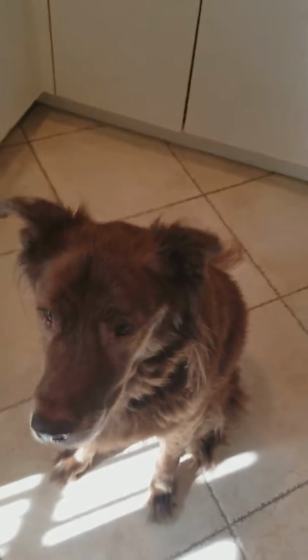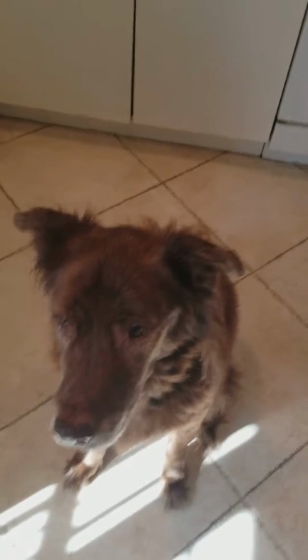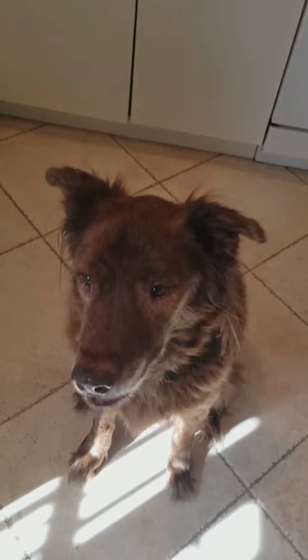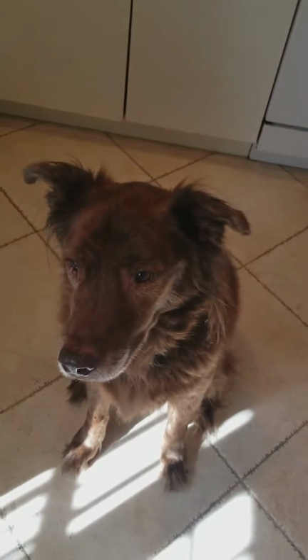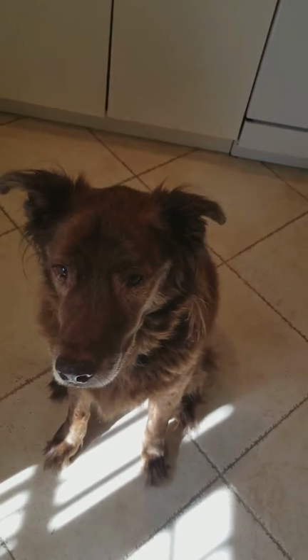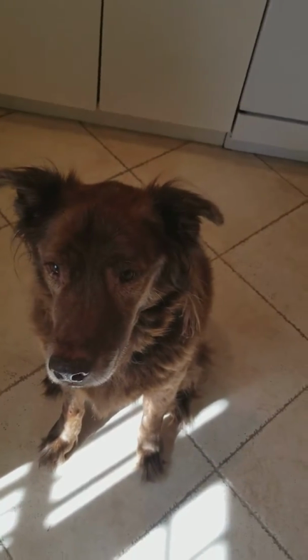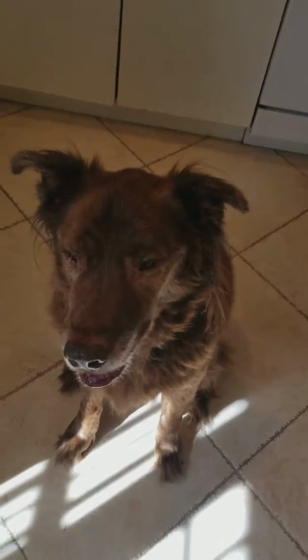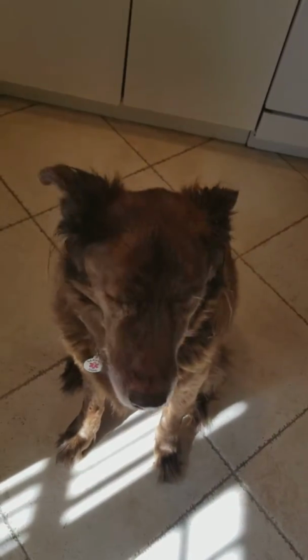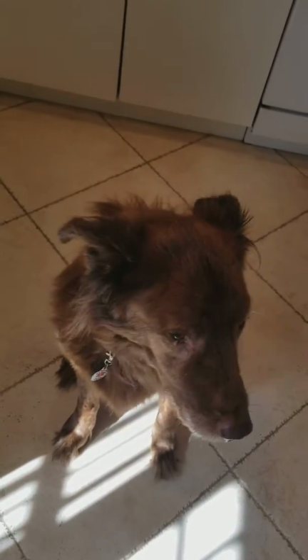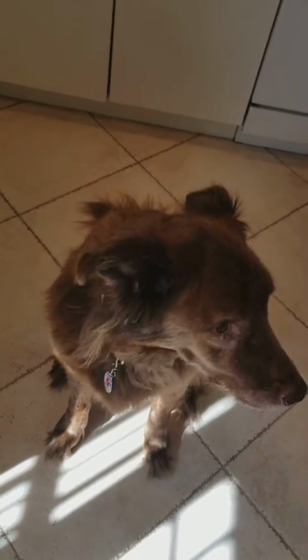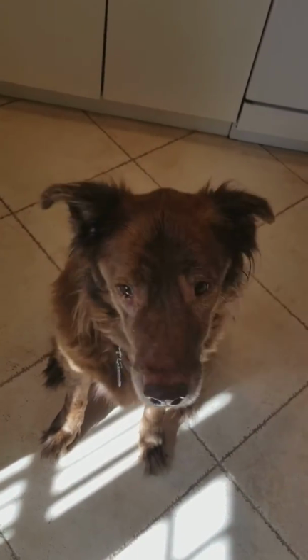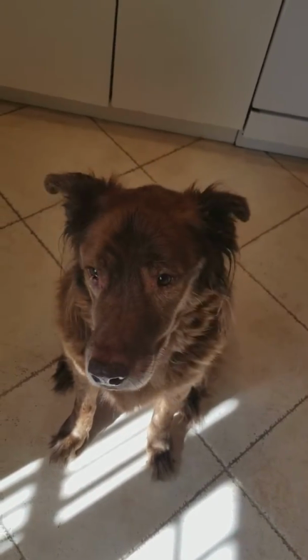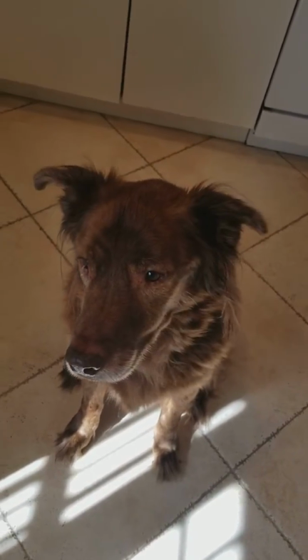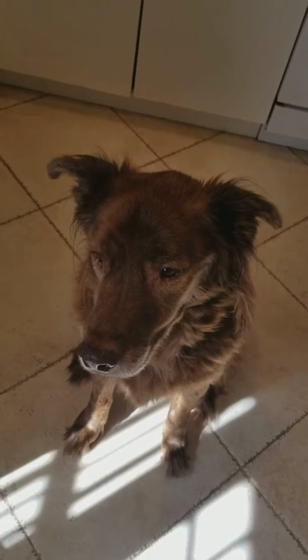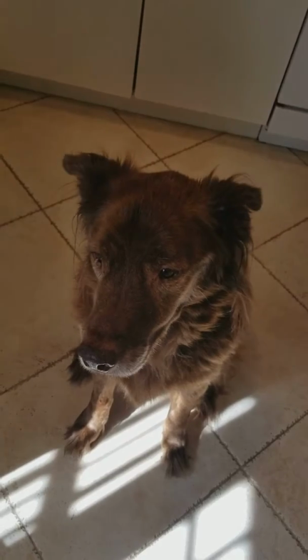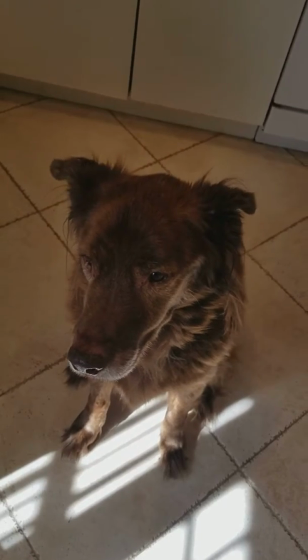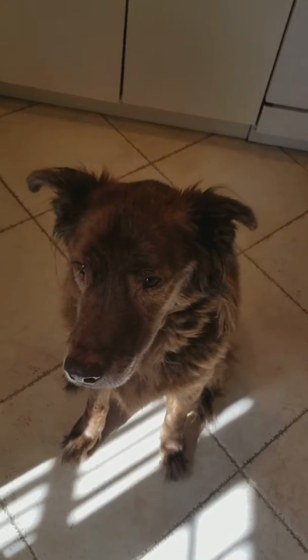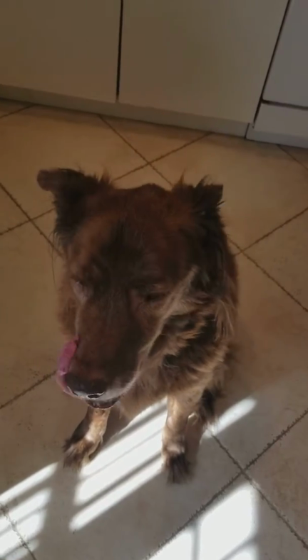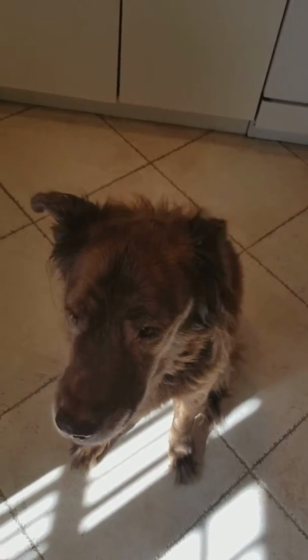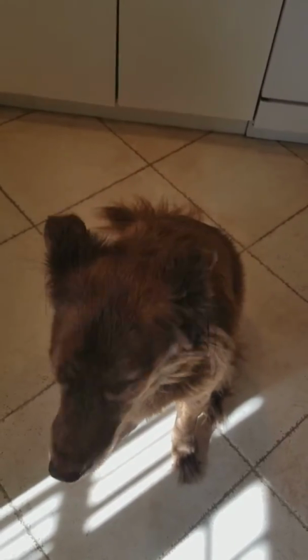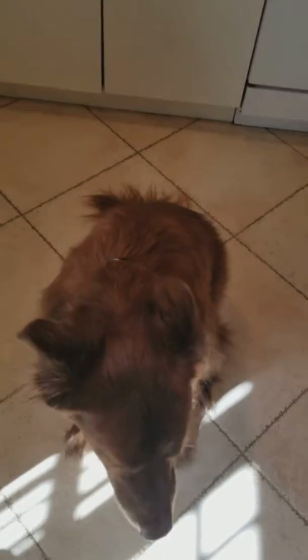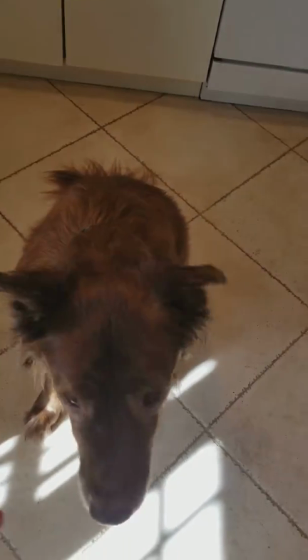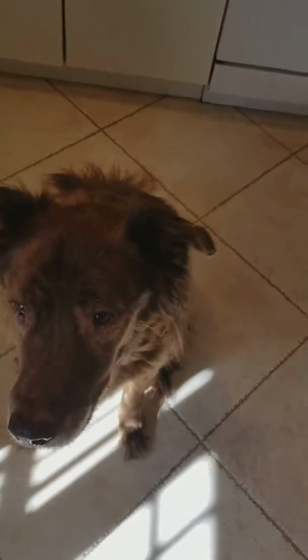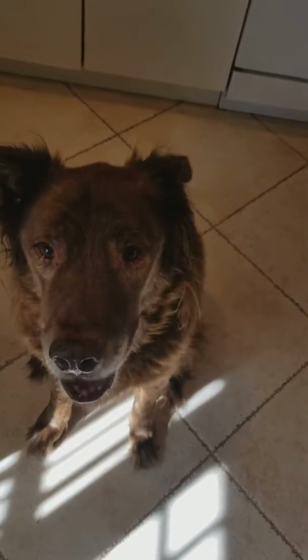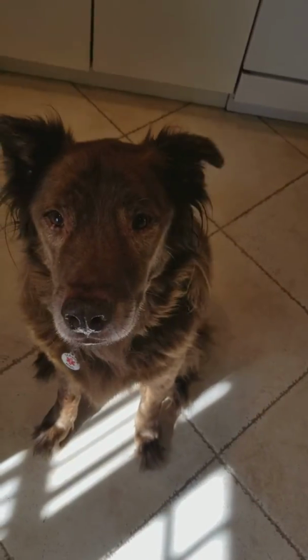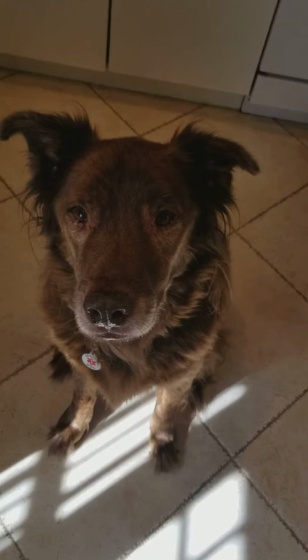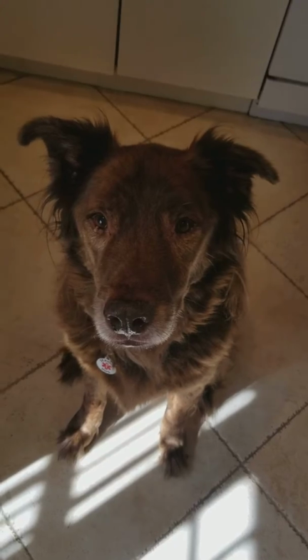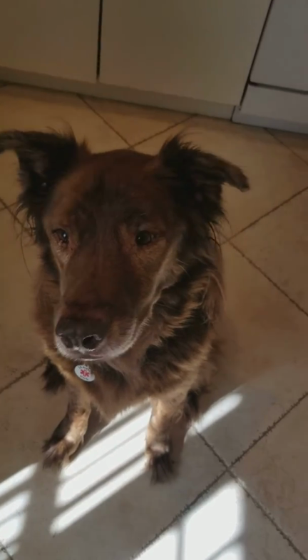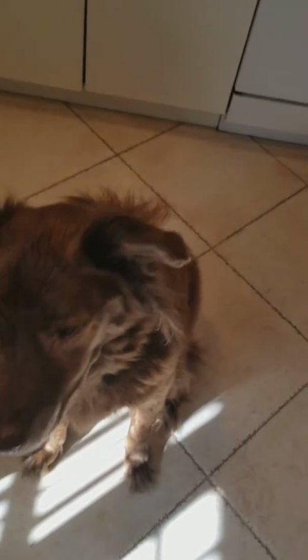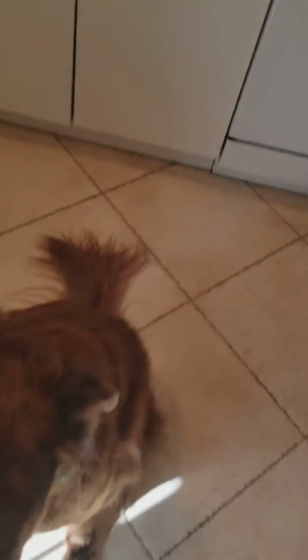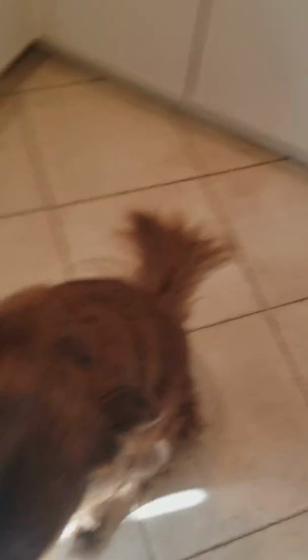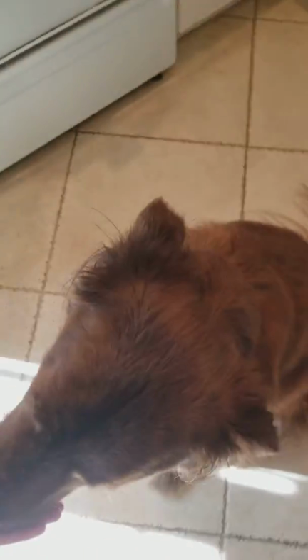He knows this cue really well, but I always start from a standing position. And then as their butt starts going towards the ground, I might start praising them to let them know they're on the right track. Good boy. And that is how I teach sit.